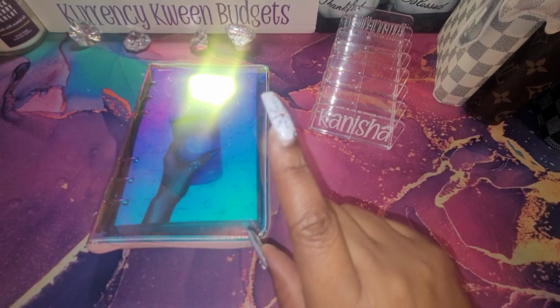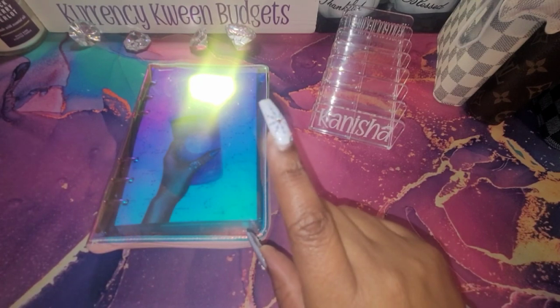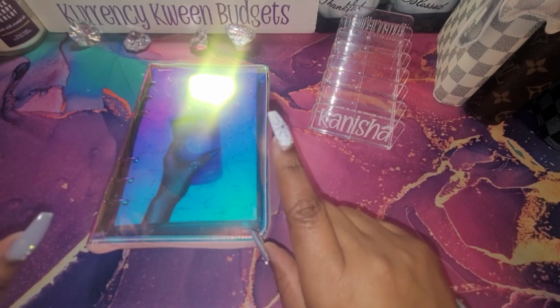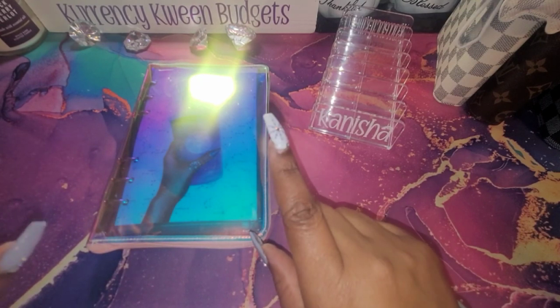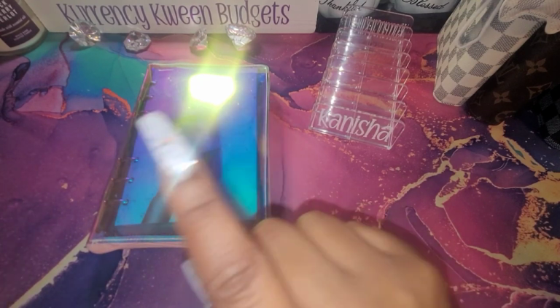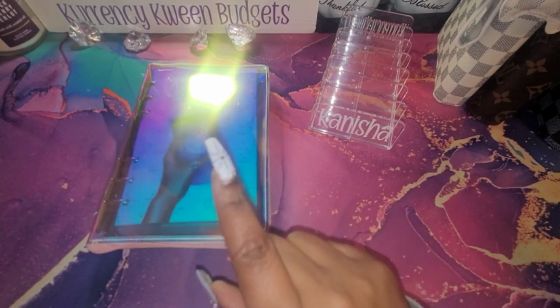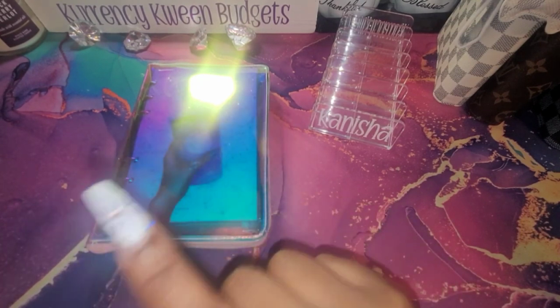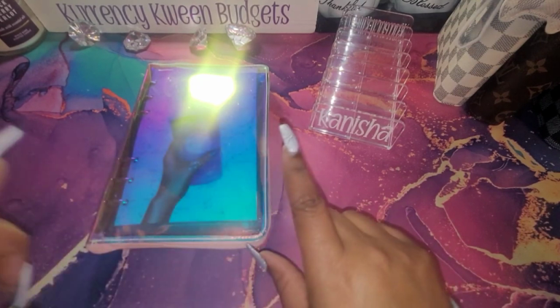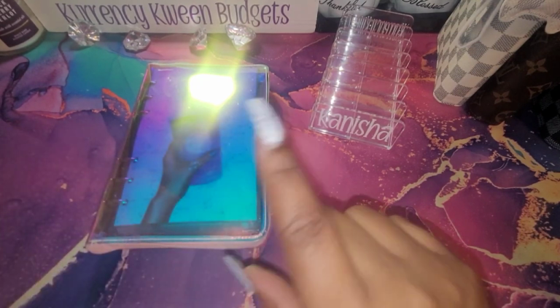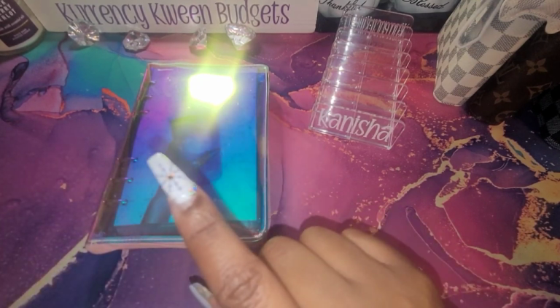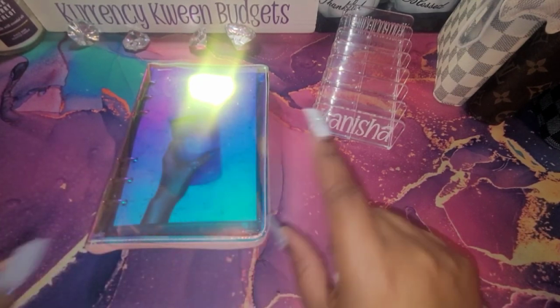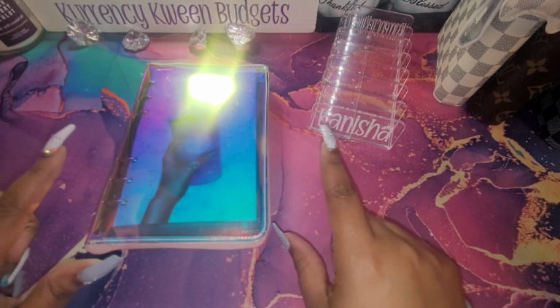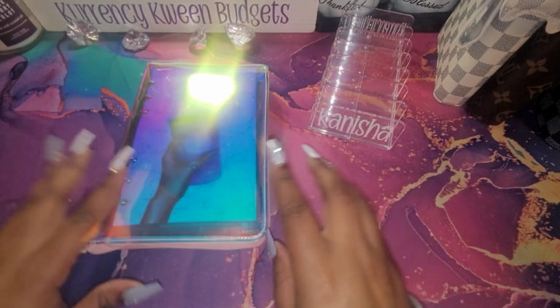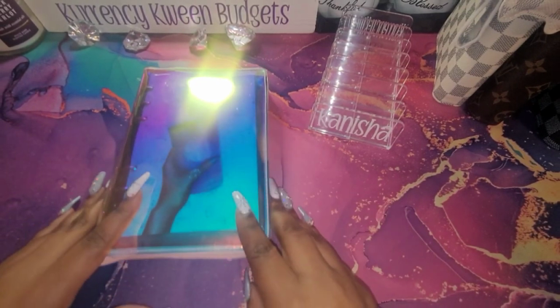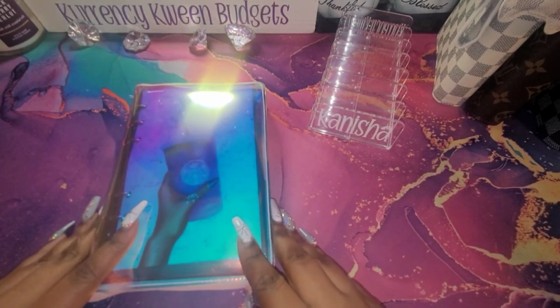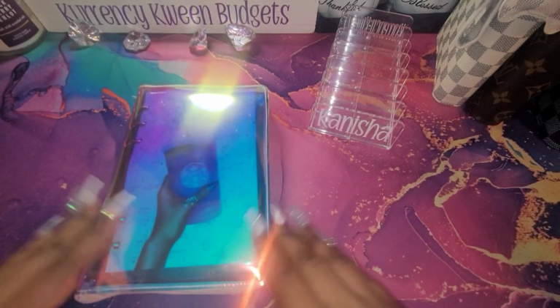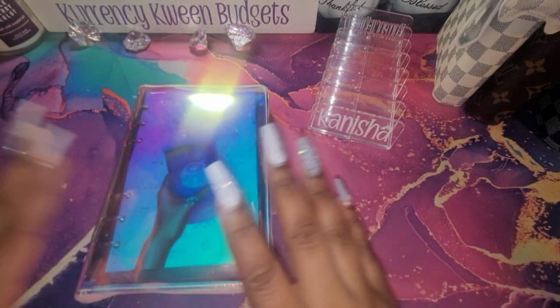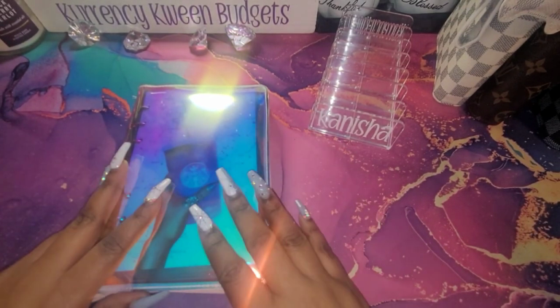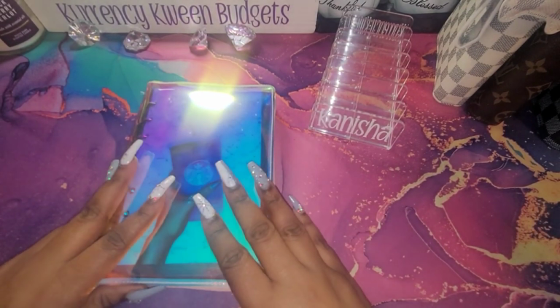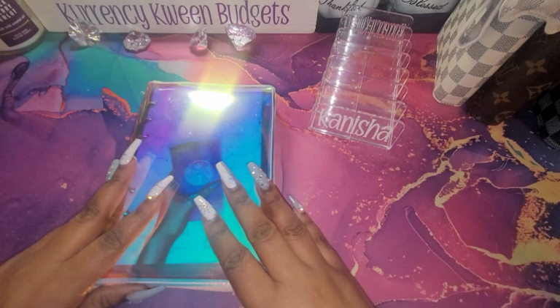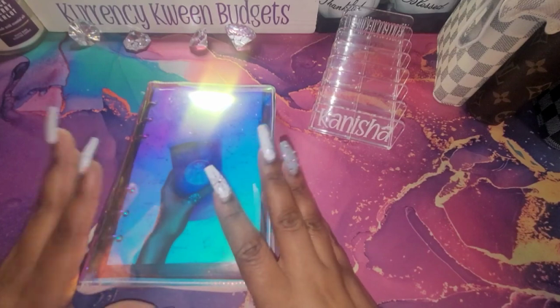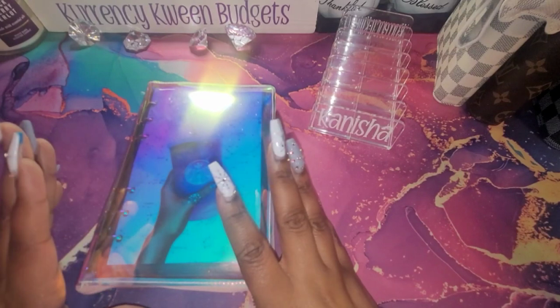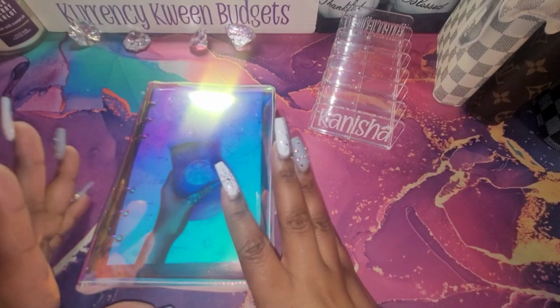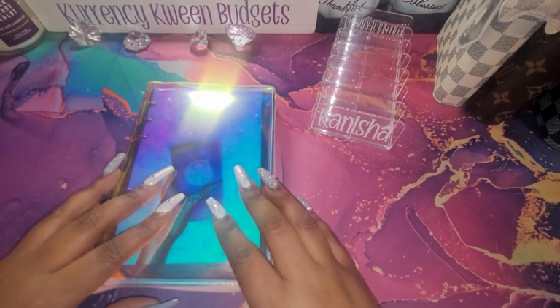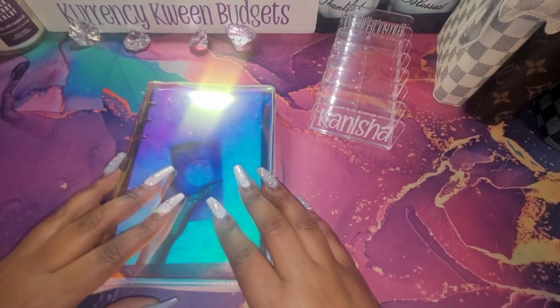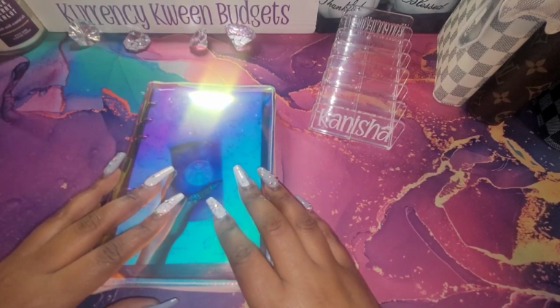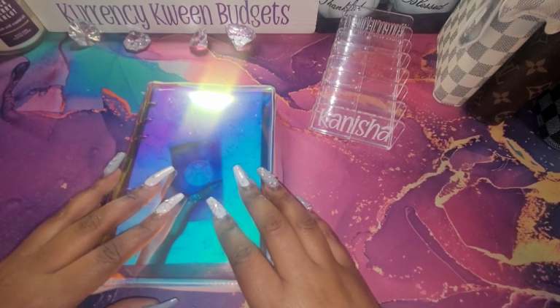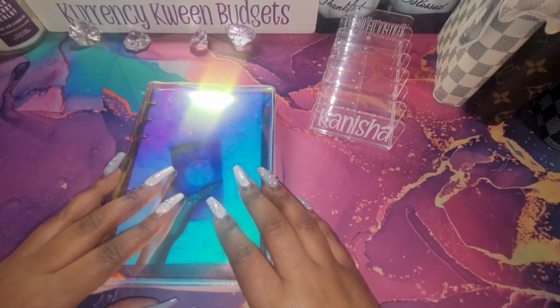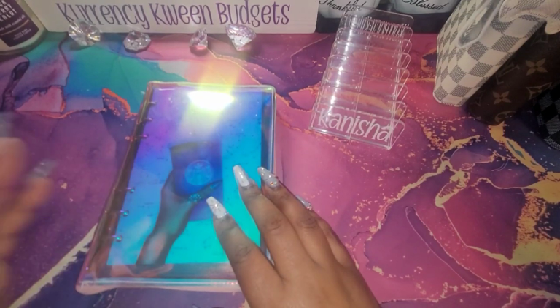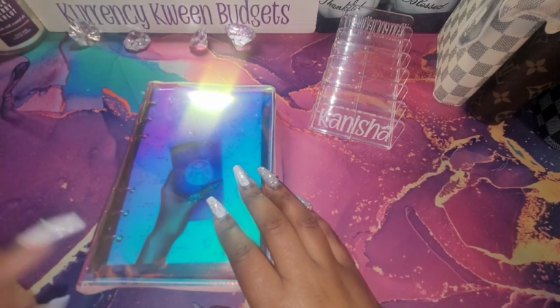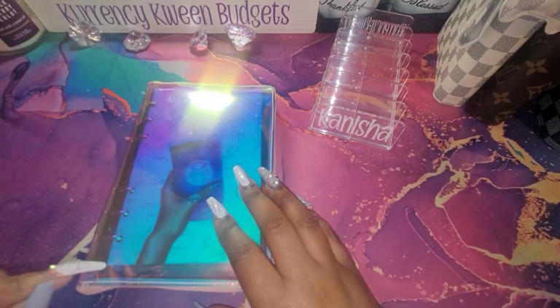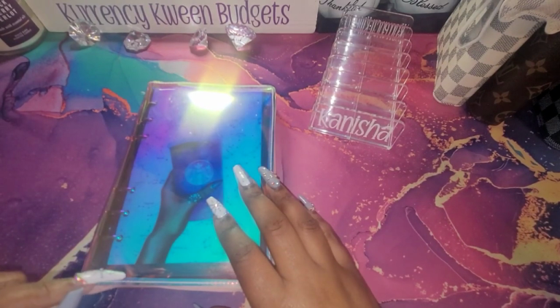That is it — that is all we have cash stuffed. $512 of side hustle money.